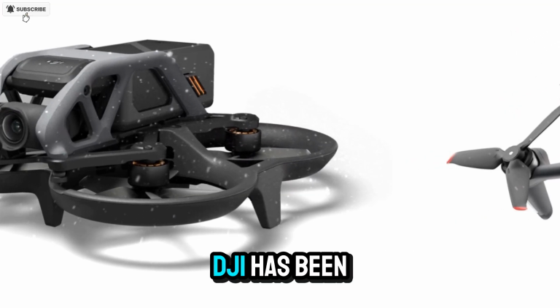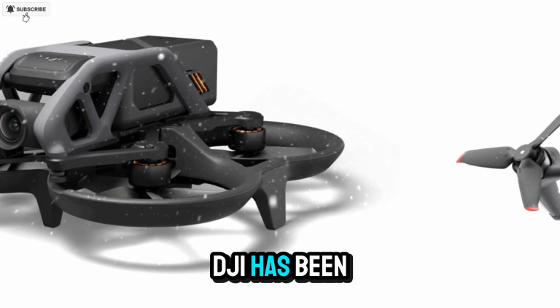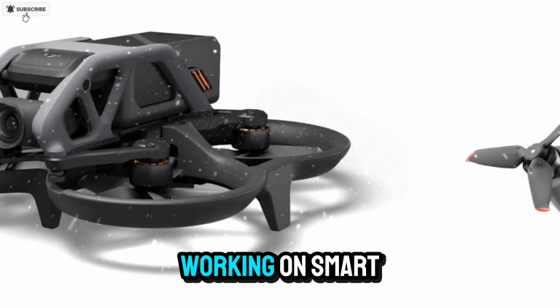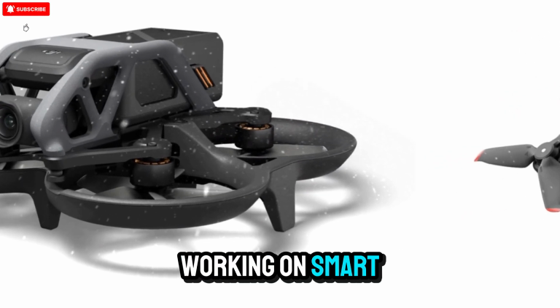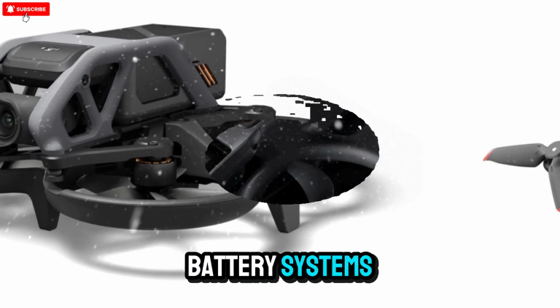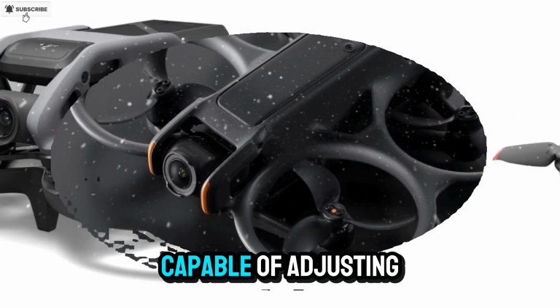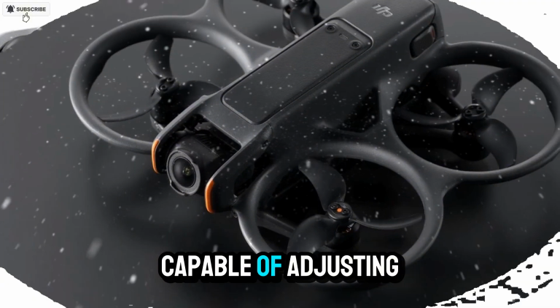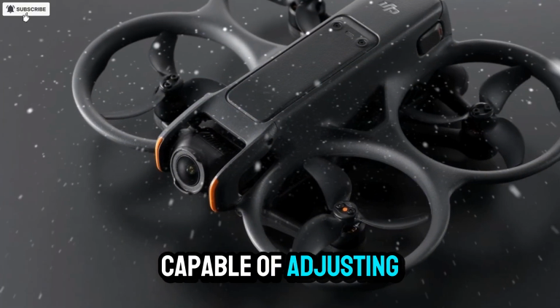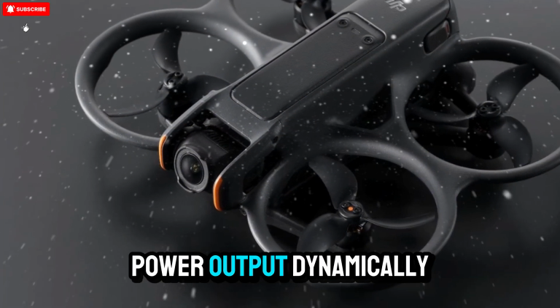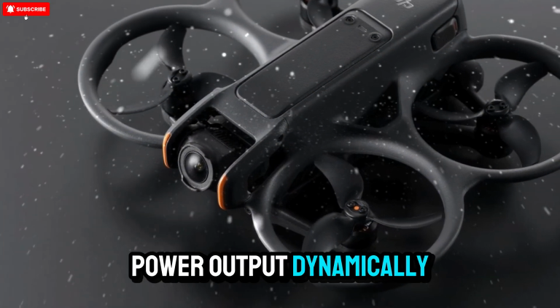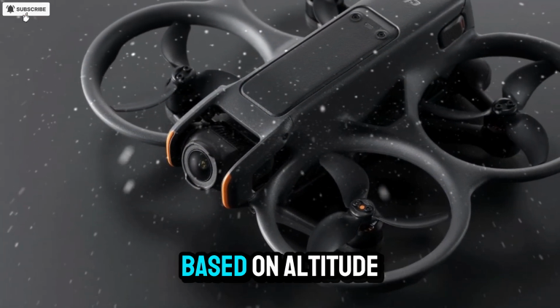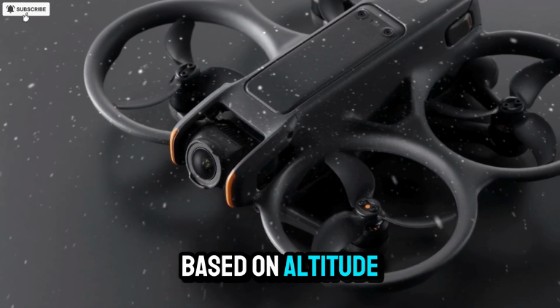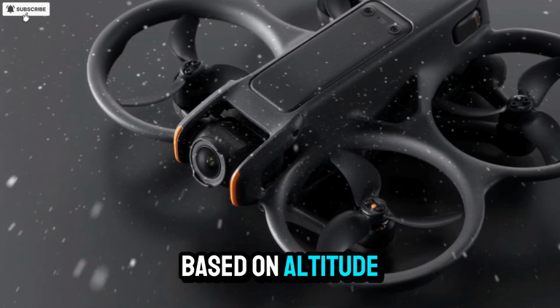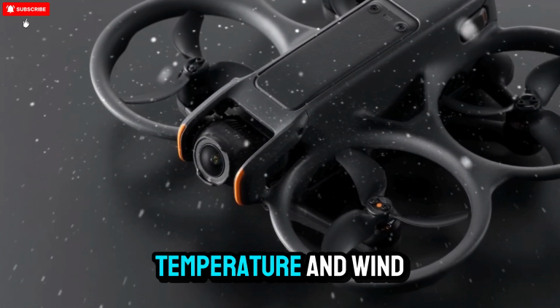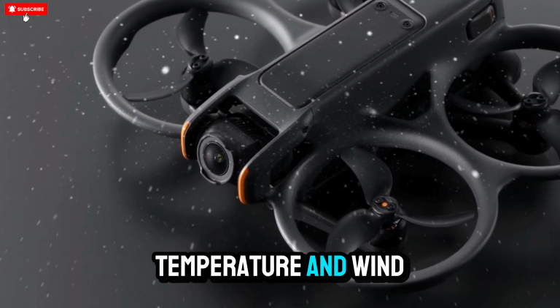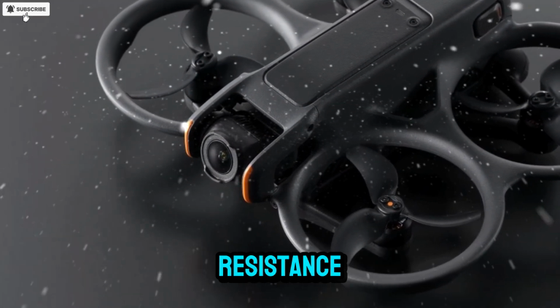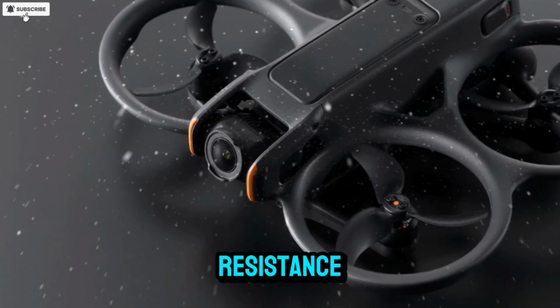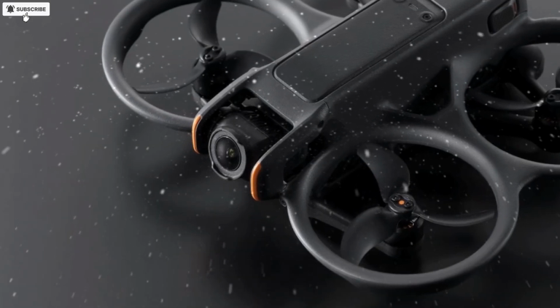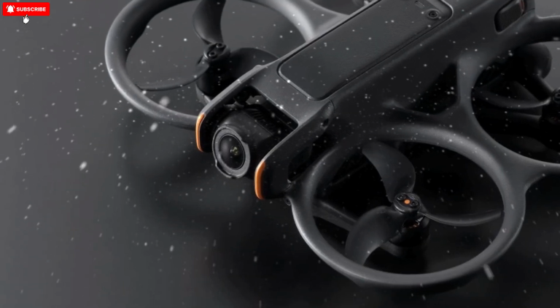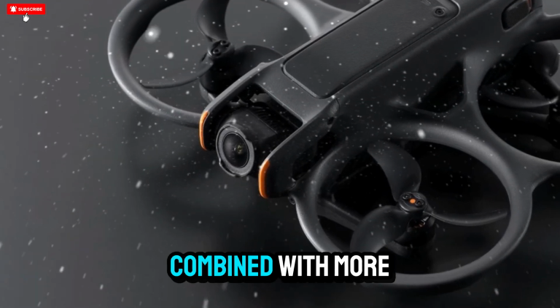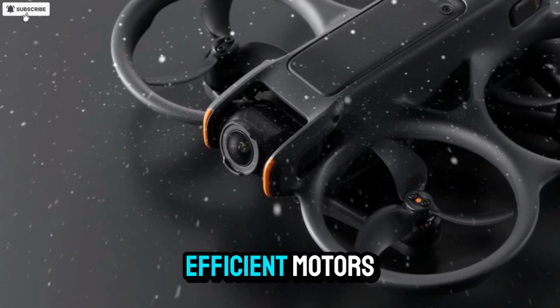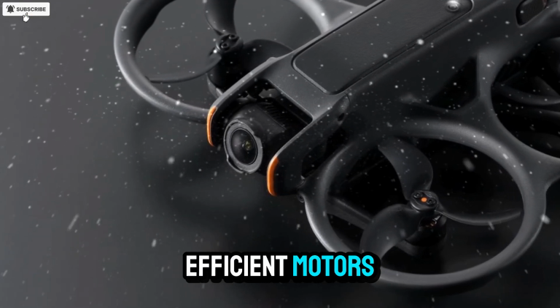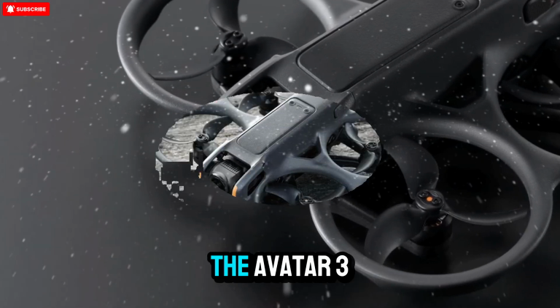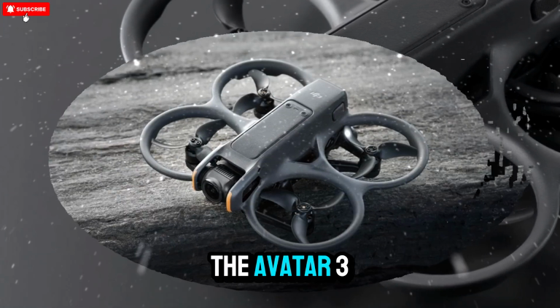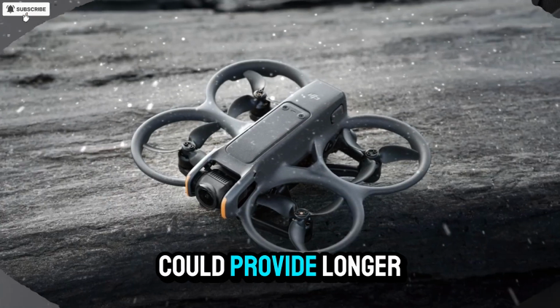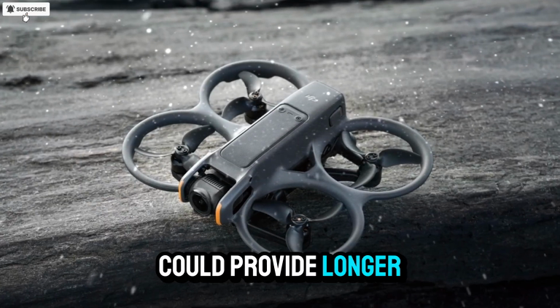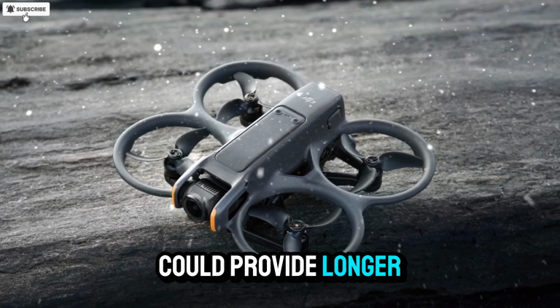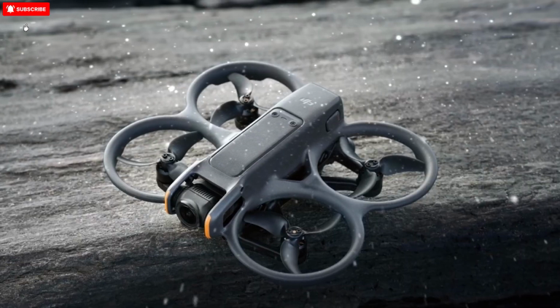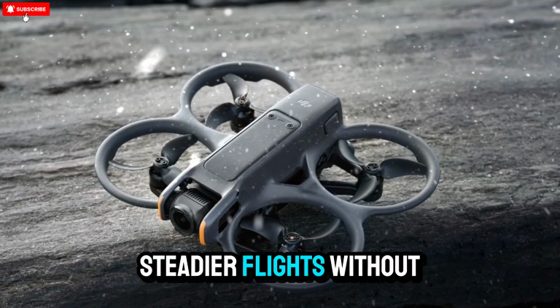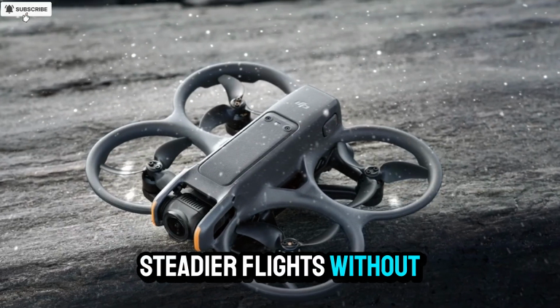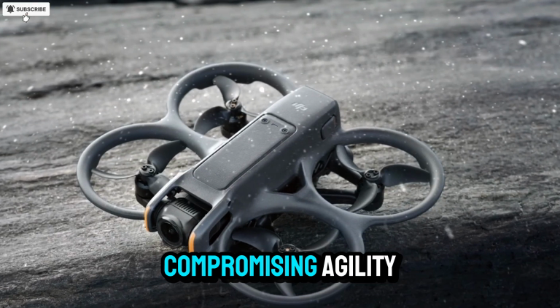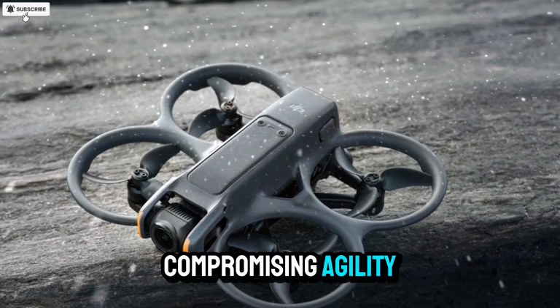DJI has been working on smart battery systems capable of adjusting power output dynamically based on altitude, temperature, and wind resistance. Combined with more efficient motors, the Avatar 3 could provide longer, steadier flights without compromising agility.